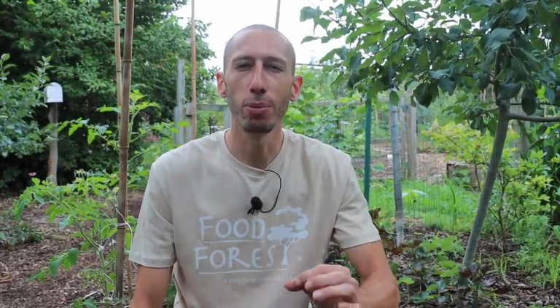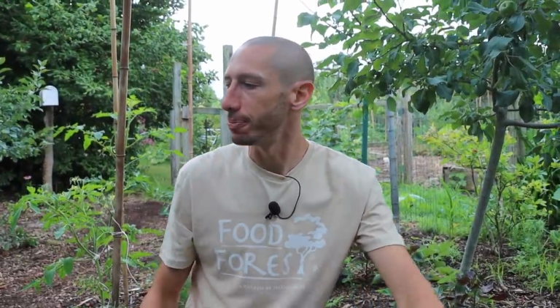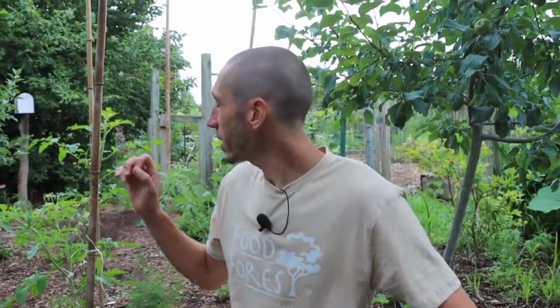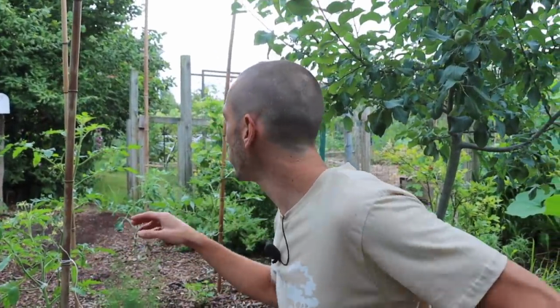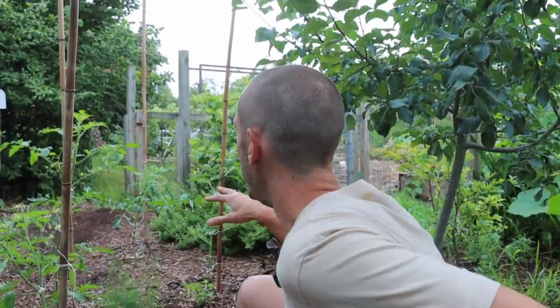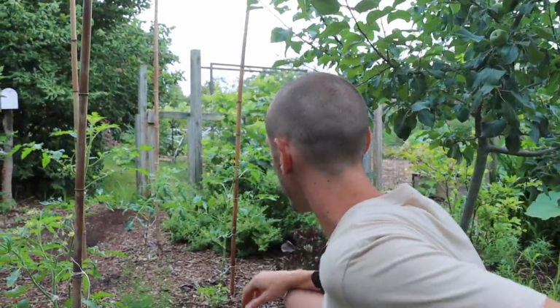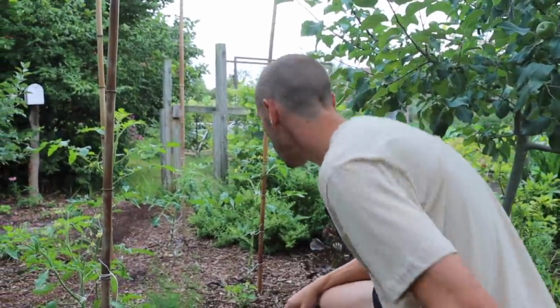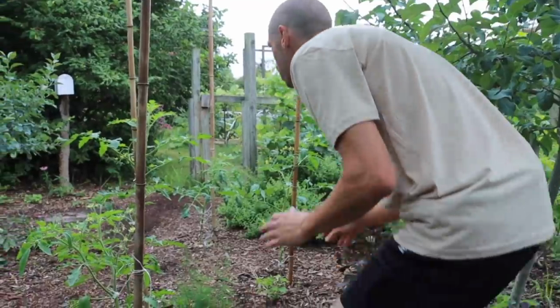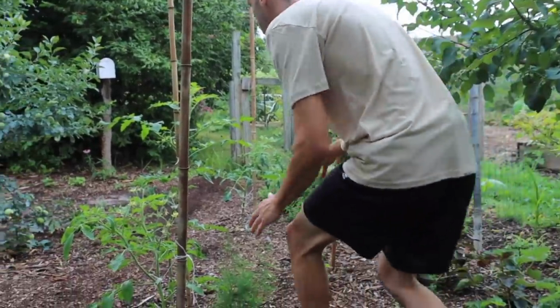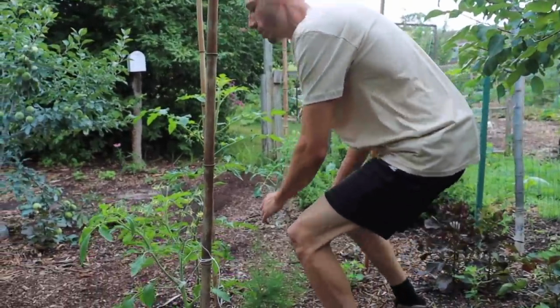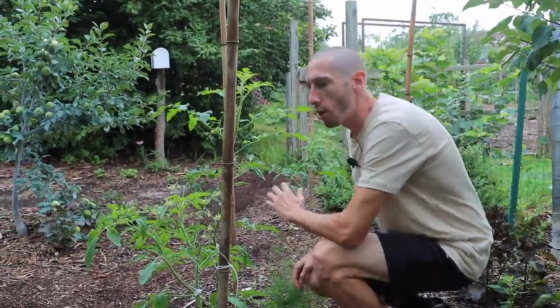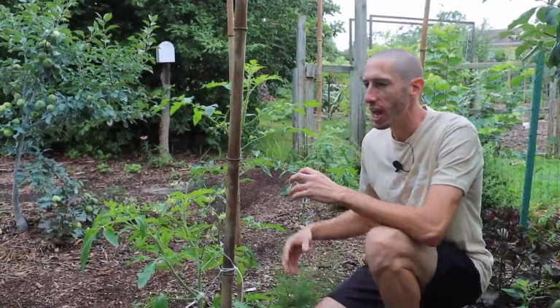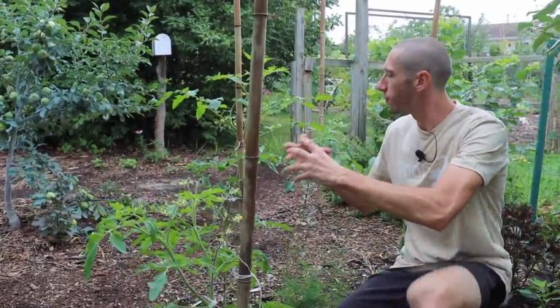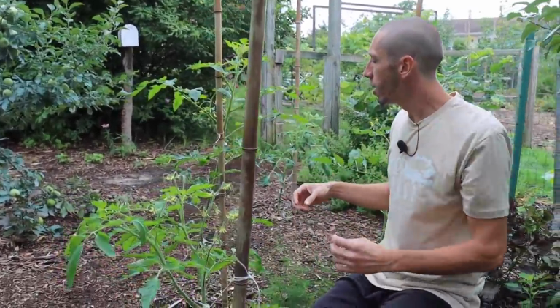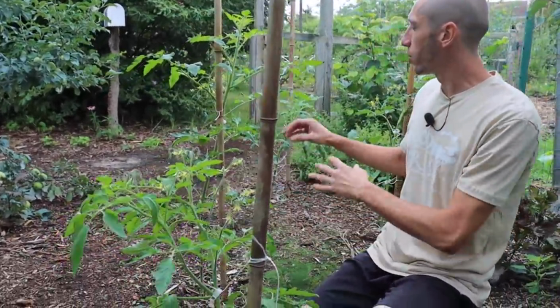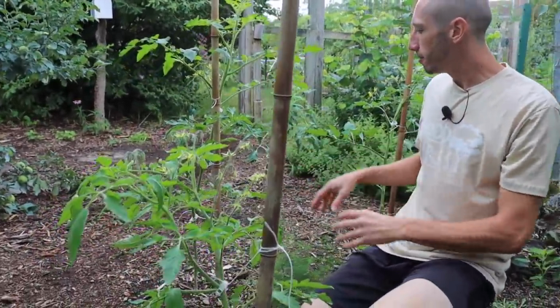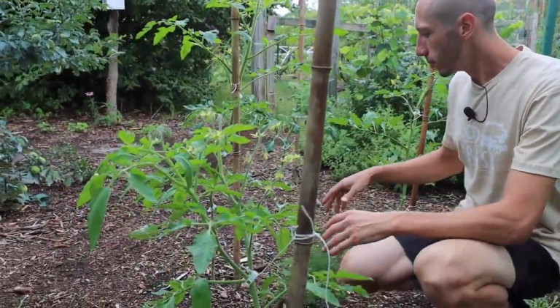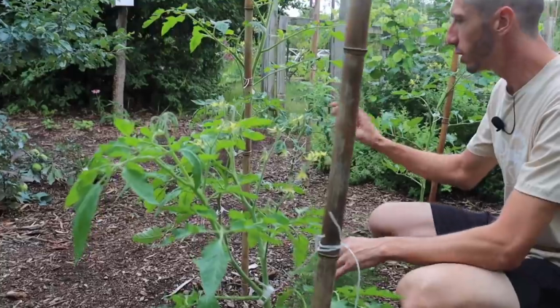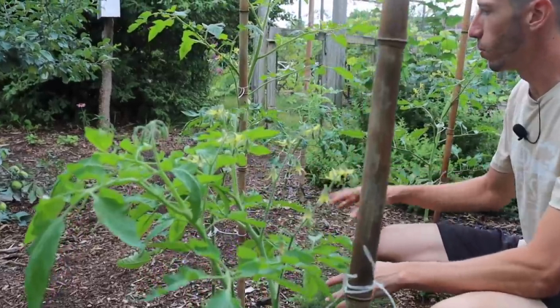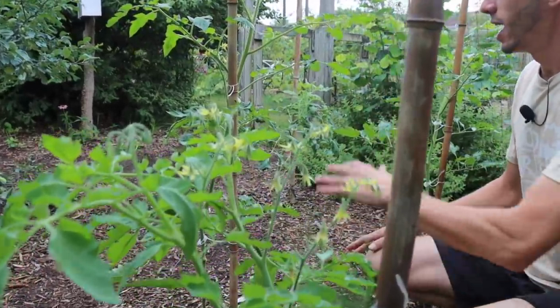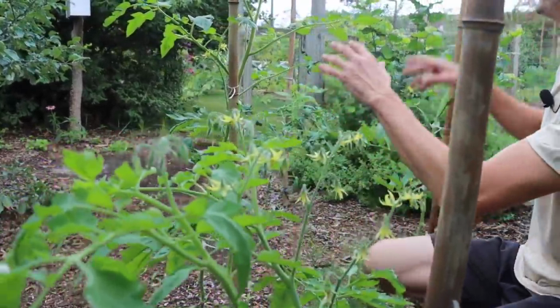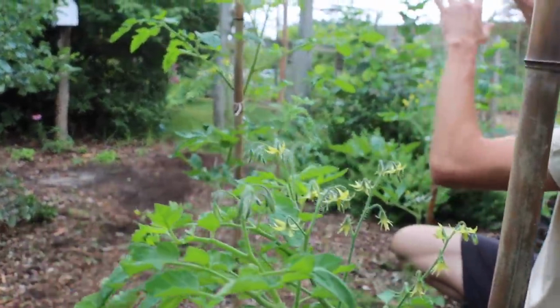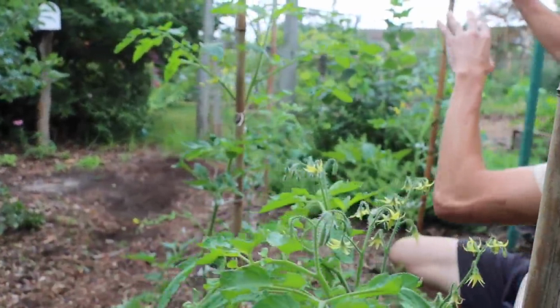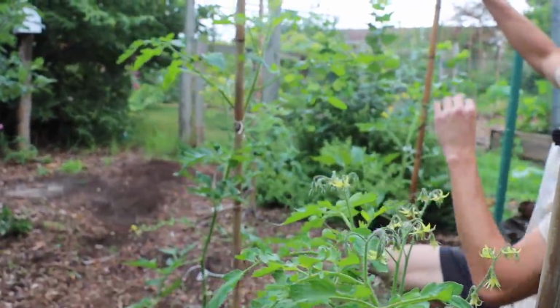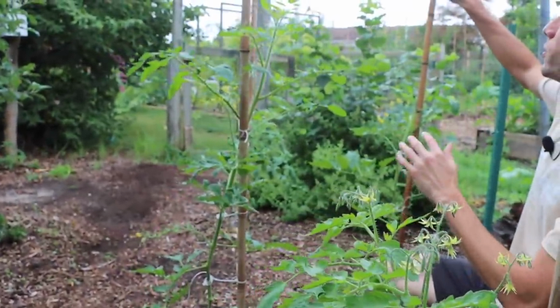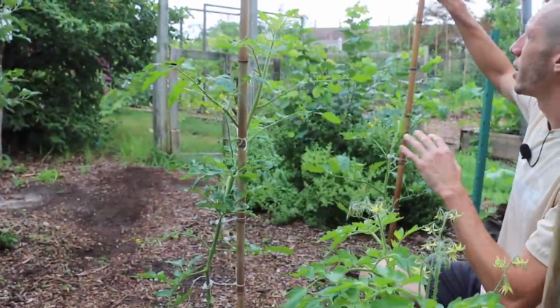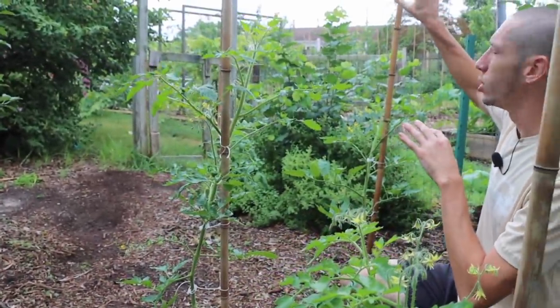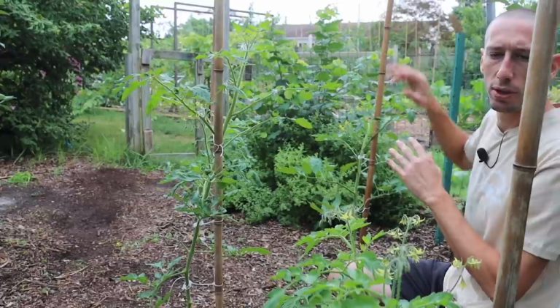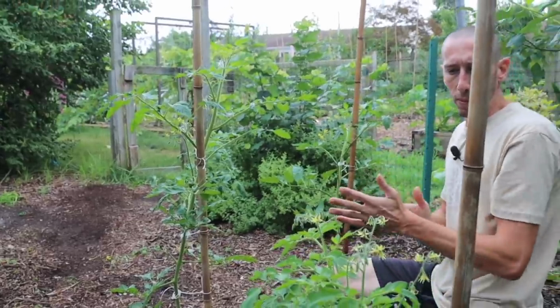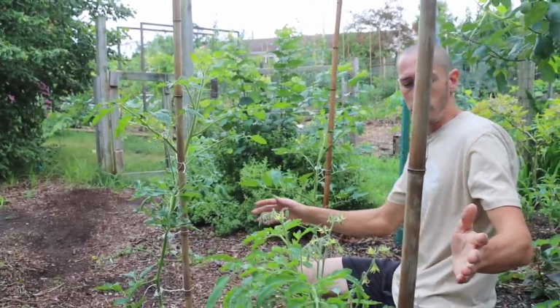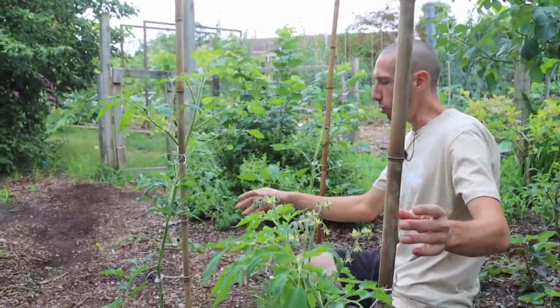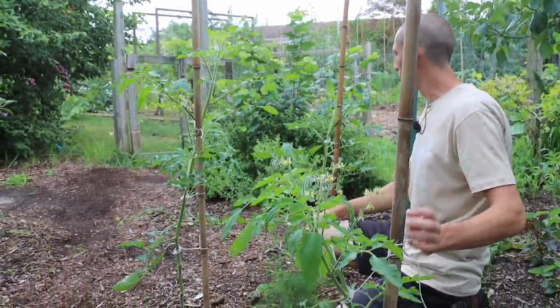Let me take you through some of these tomatoes — you'll see how much larger and how much more full they are. They don't look leggy; they're doing incredibly well. This is because this is a beautiful spot in the yard where they get a lot of good direct sunlight and they're performing excellently.